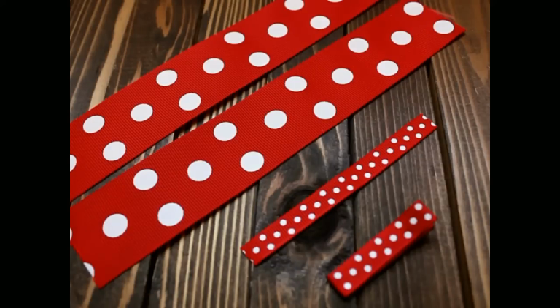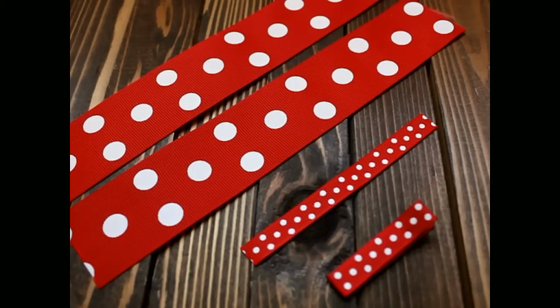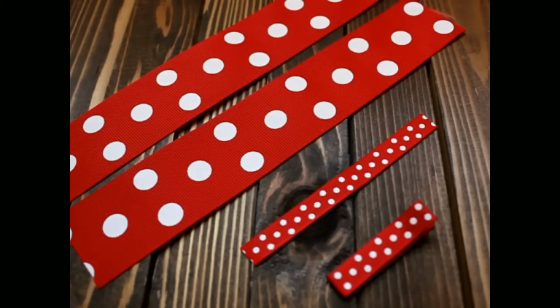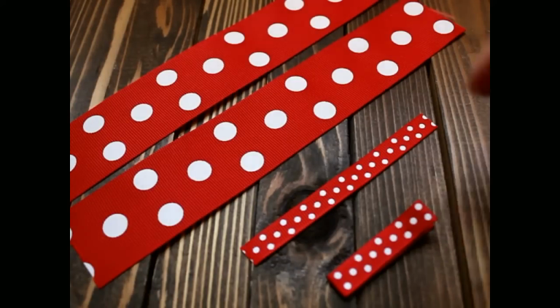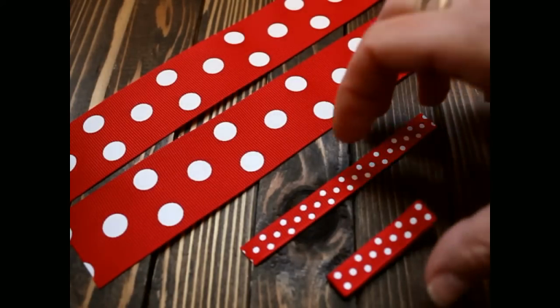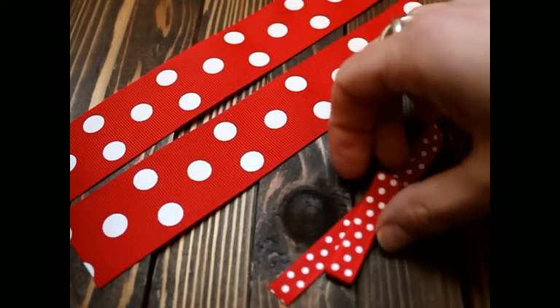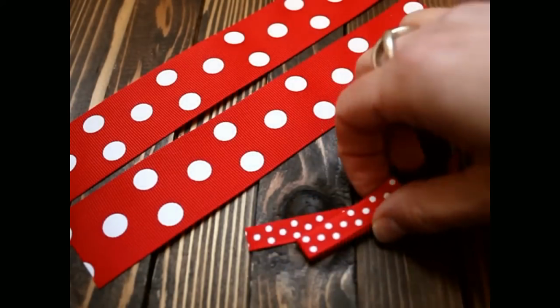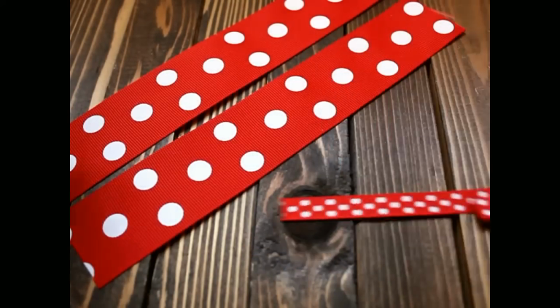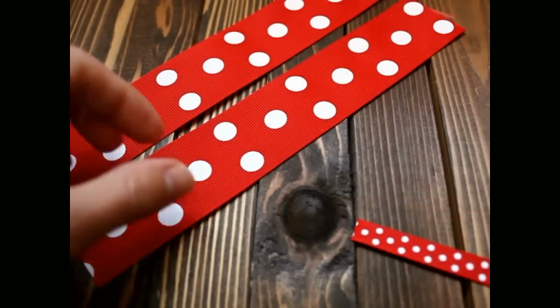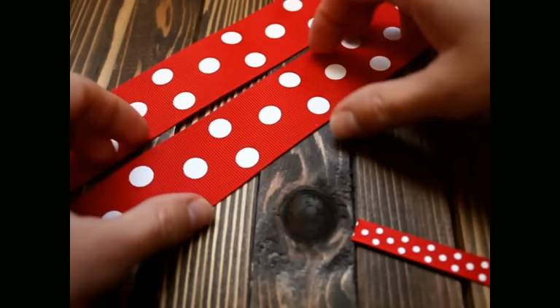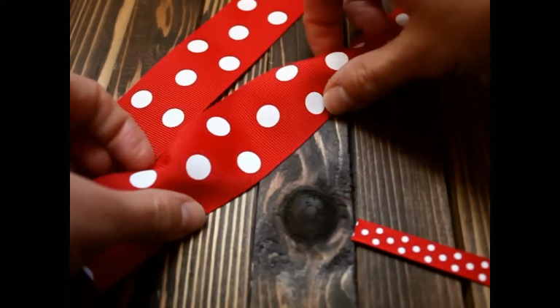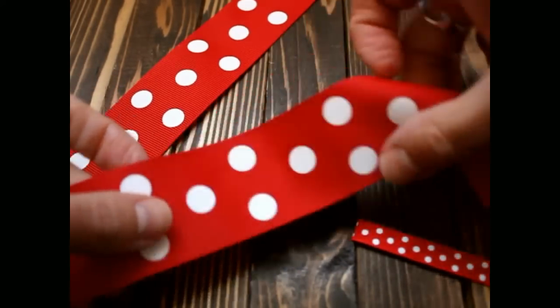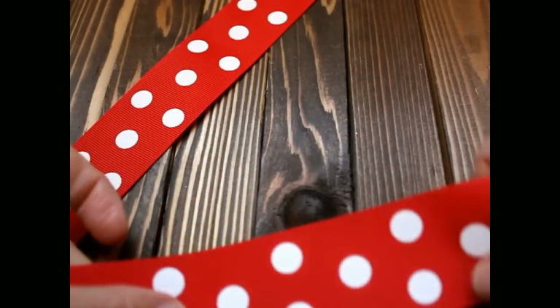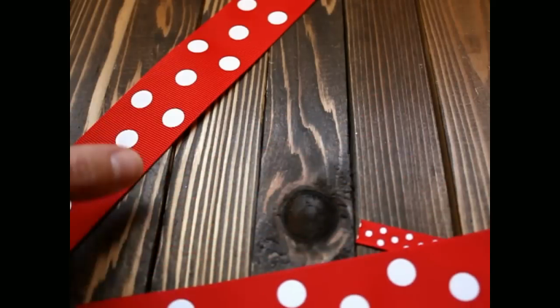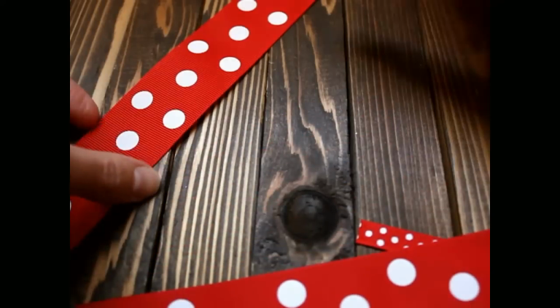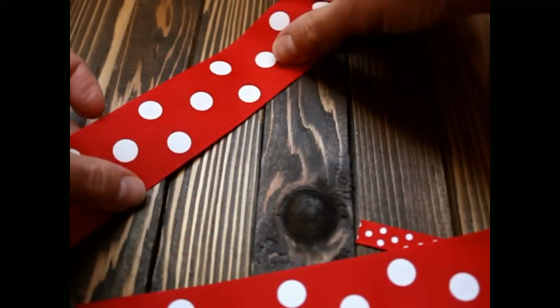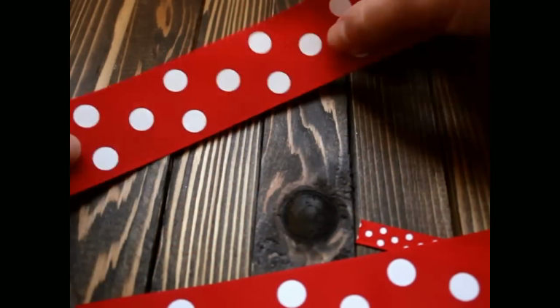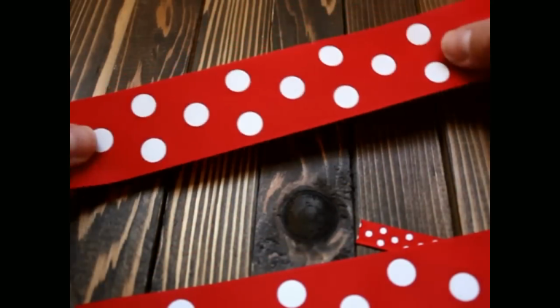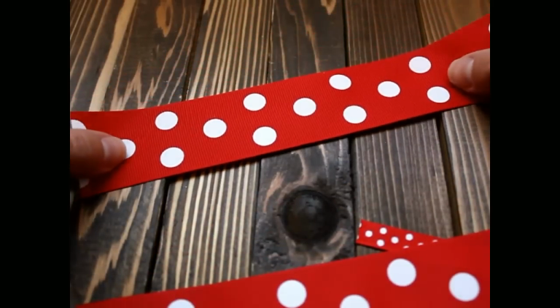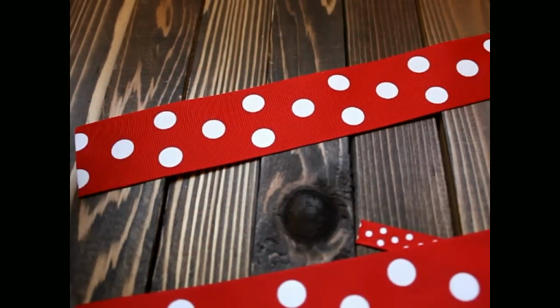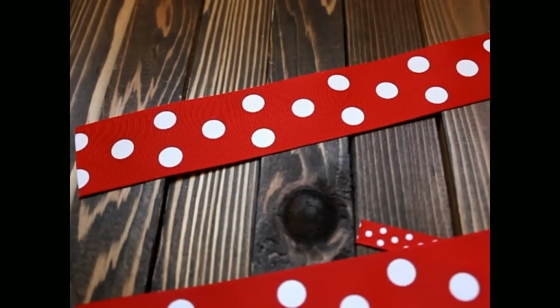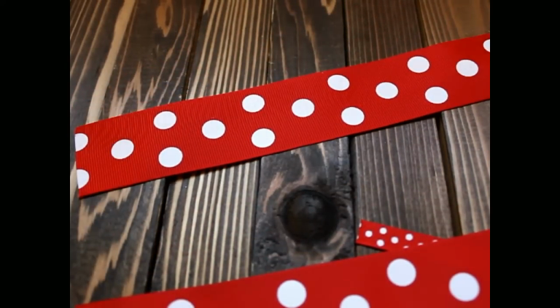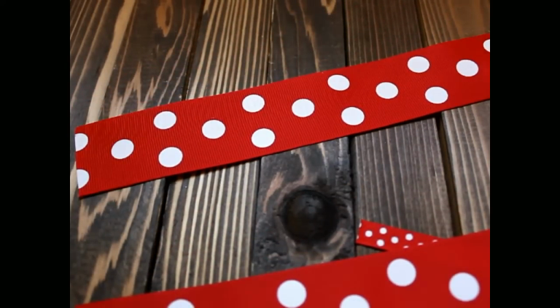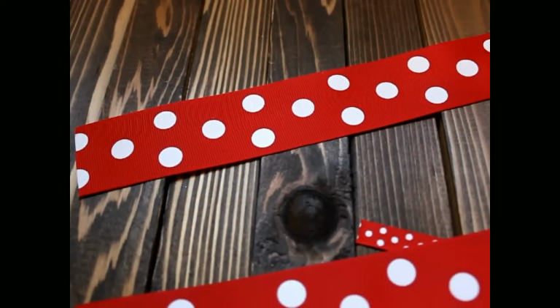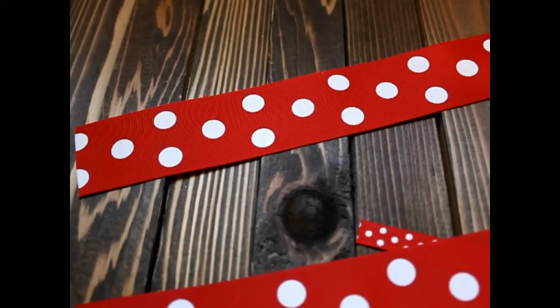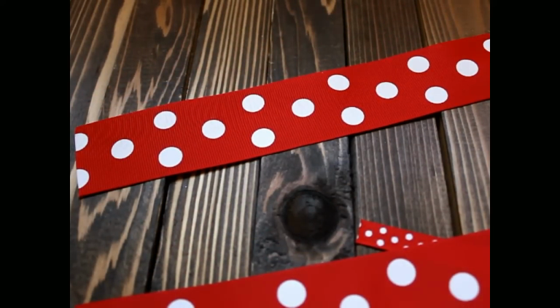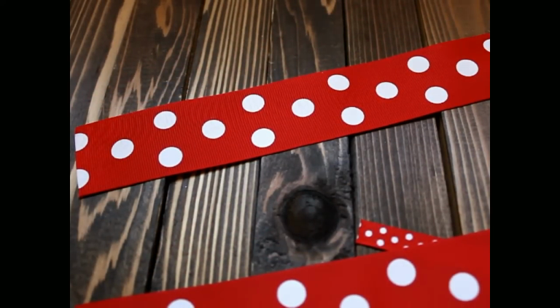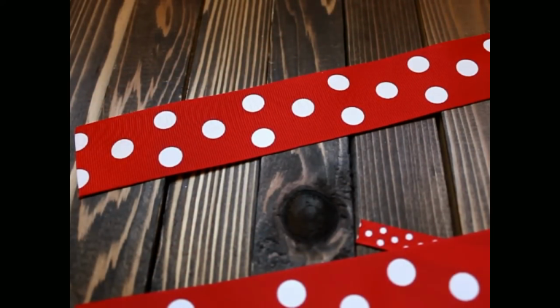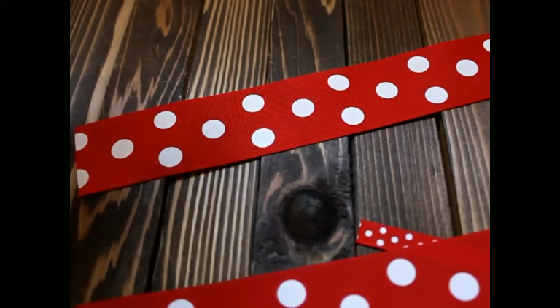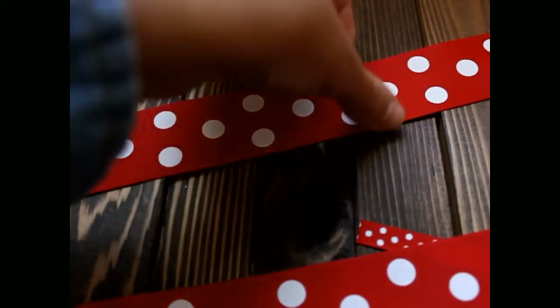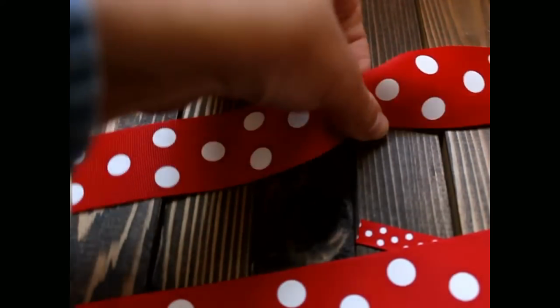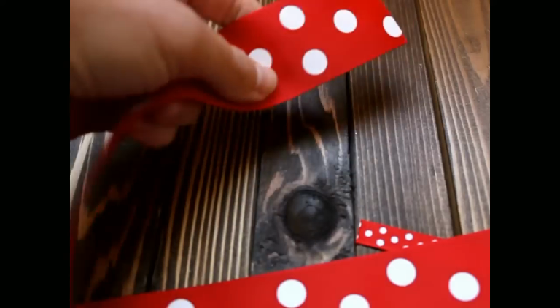Let's get started. First, you will take your inch-and-a-half ribbon and we're going to go ahead and seal the edges.